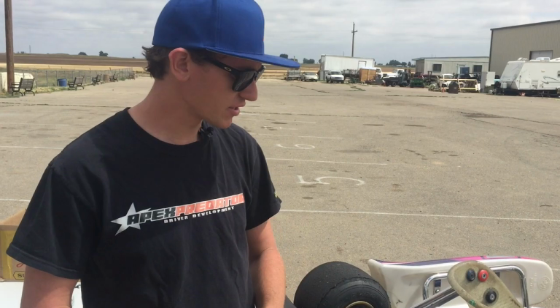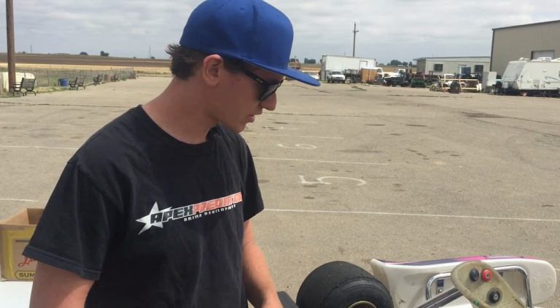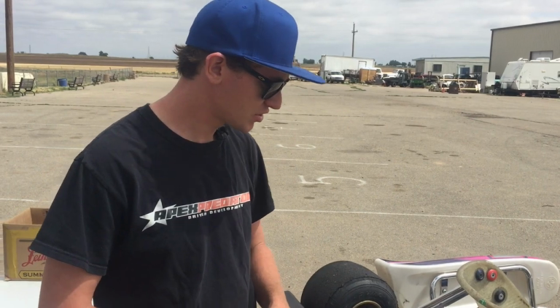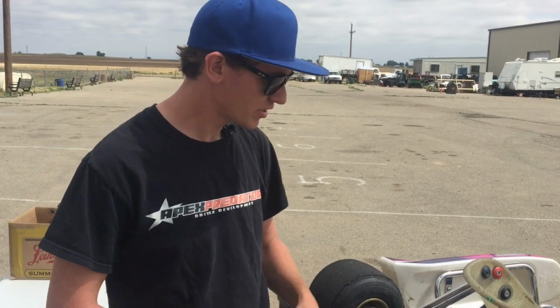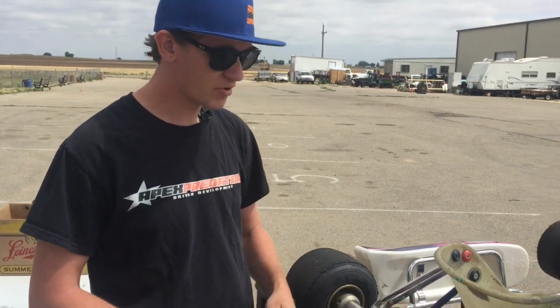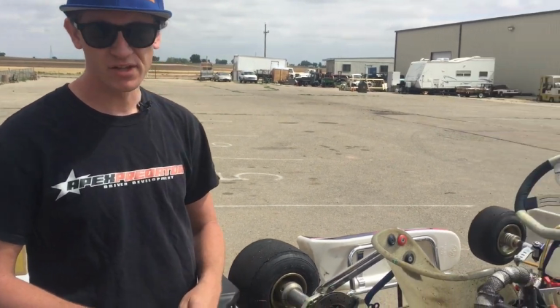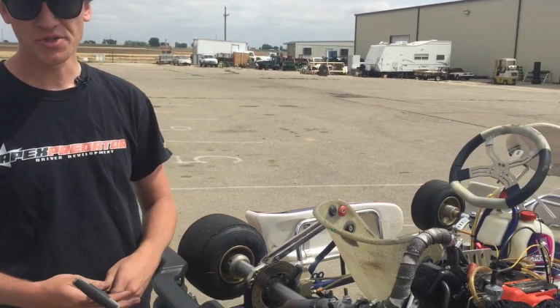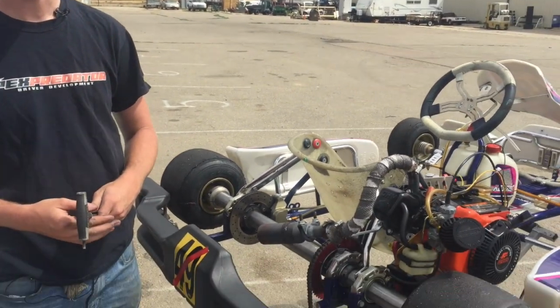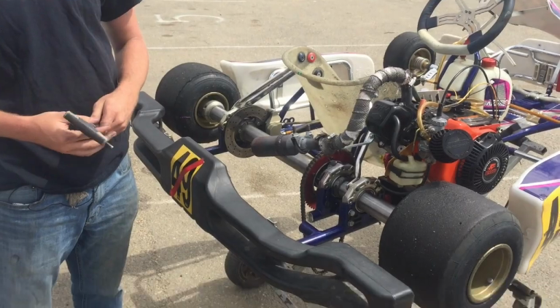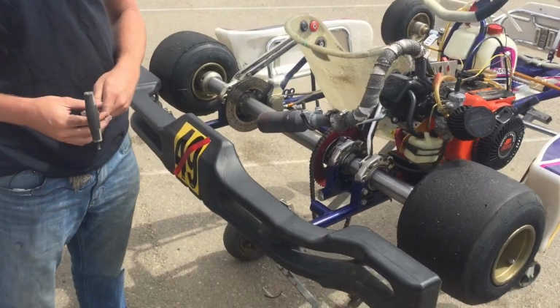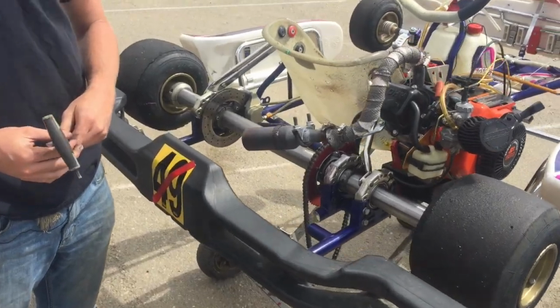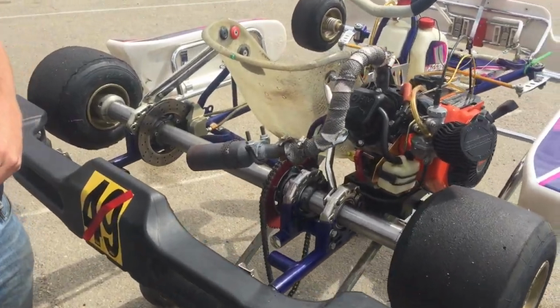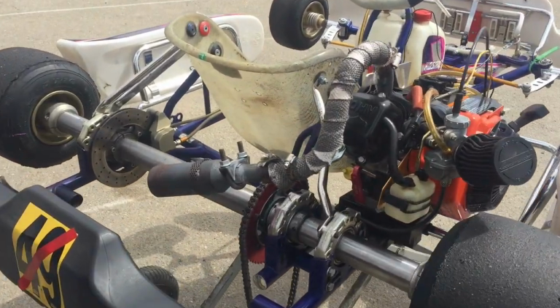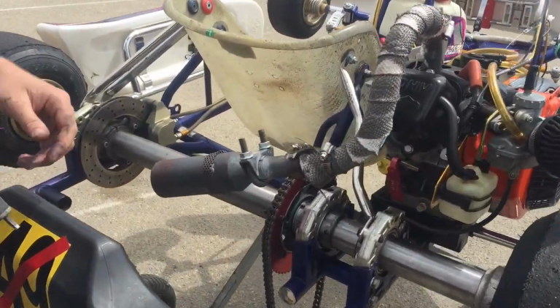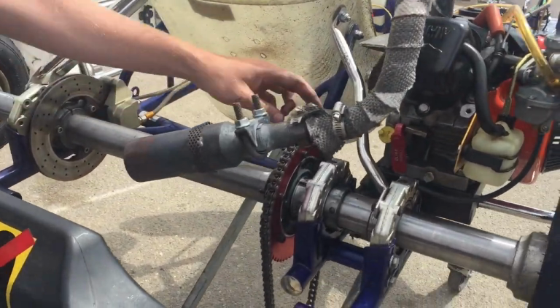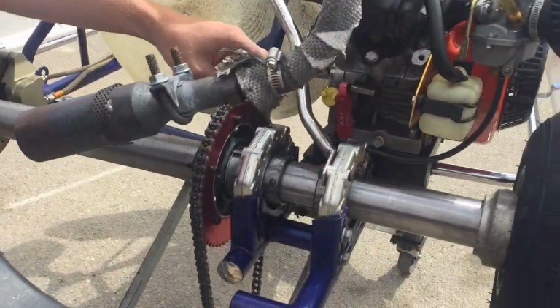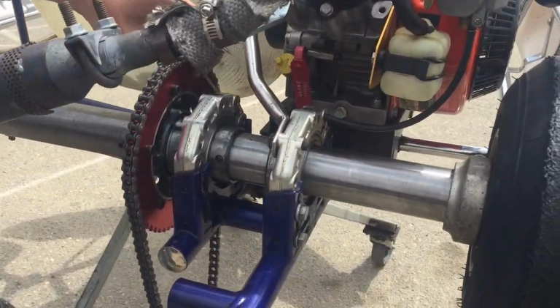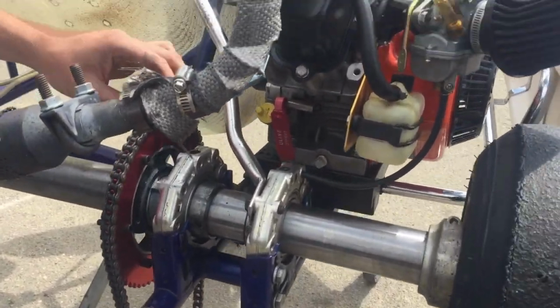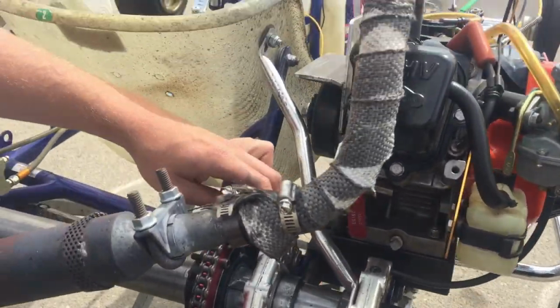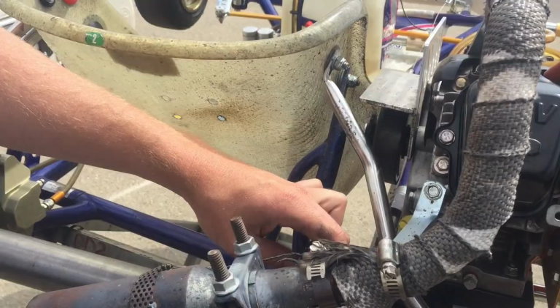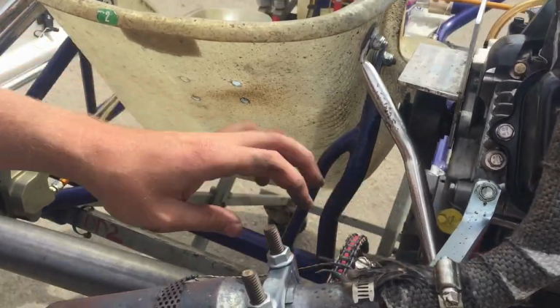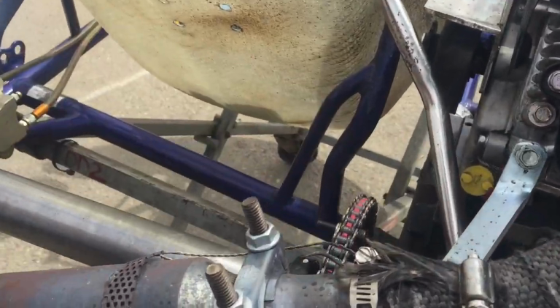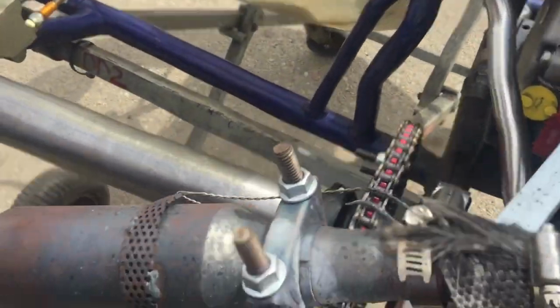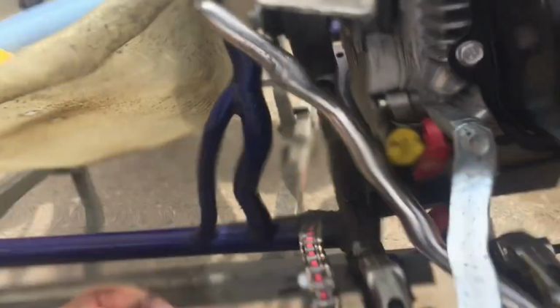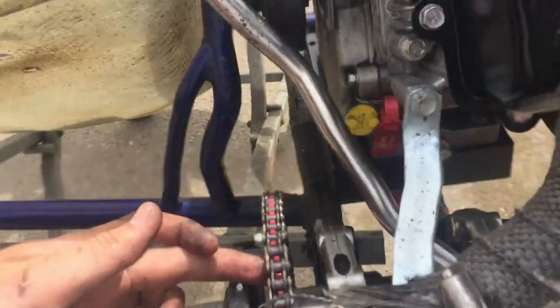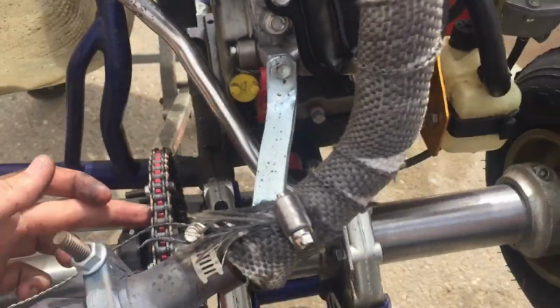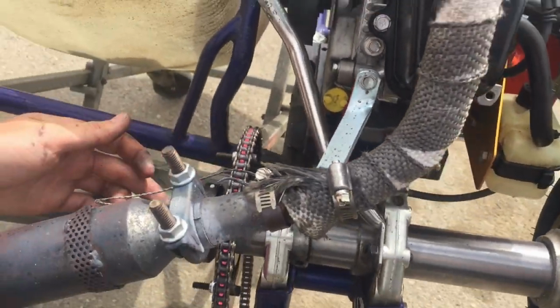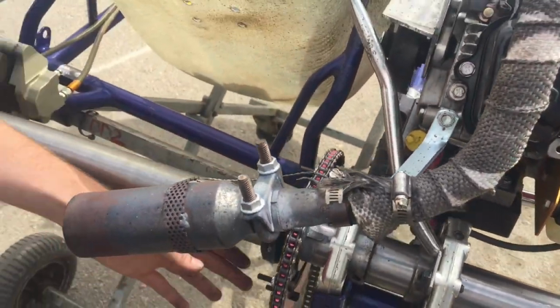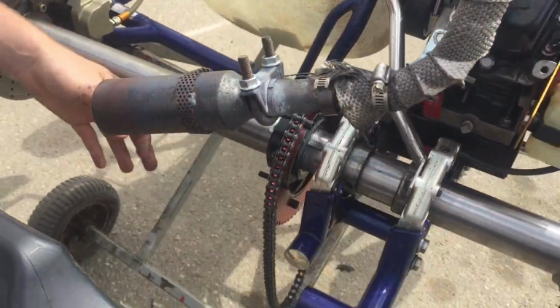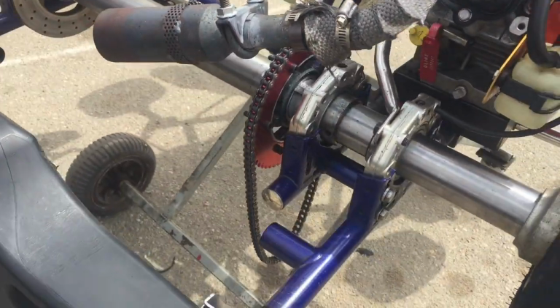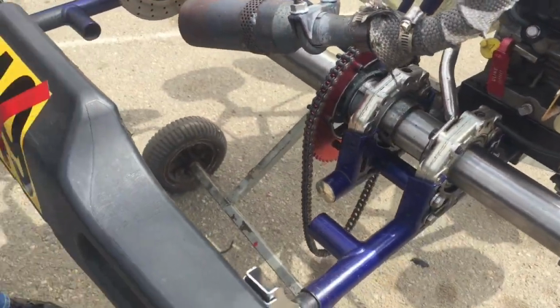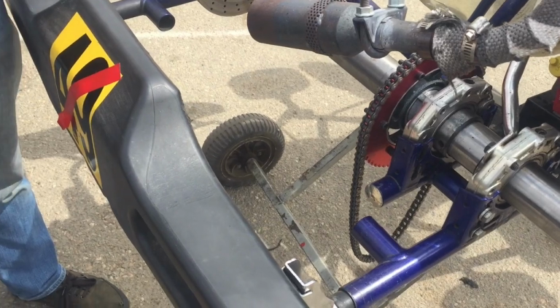Something that's a common issue with the Briggs LO206 package for both belt drive and chain drive — in particular on the chain drive — getting your two half sprockets to line up where the gap on either side is even is tricky.